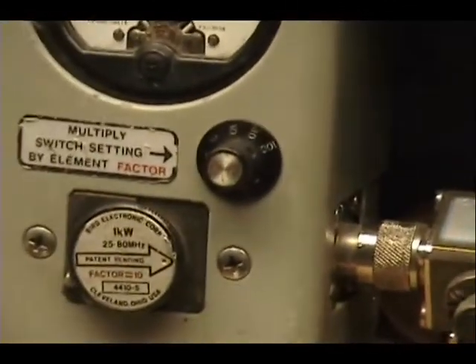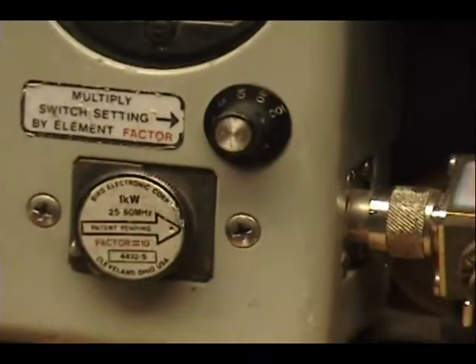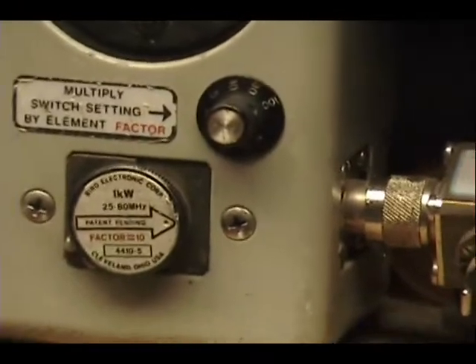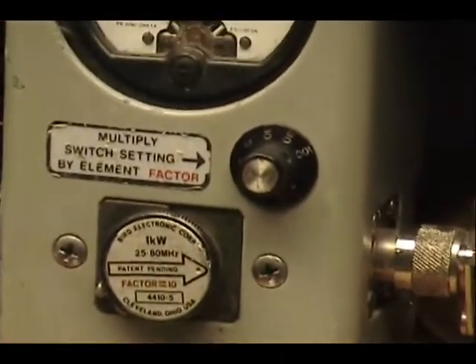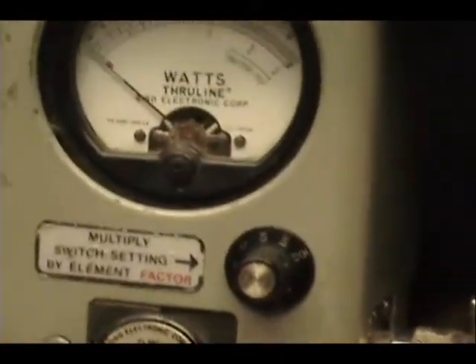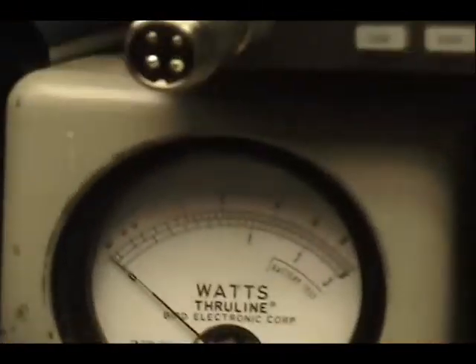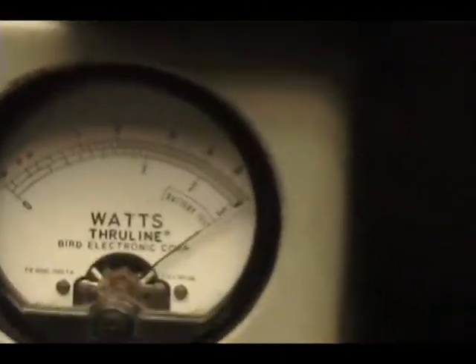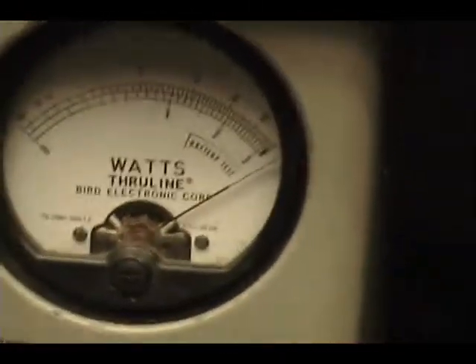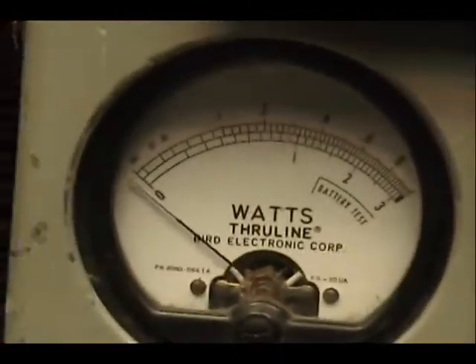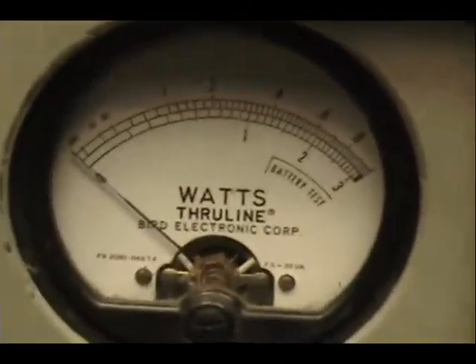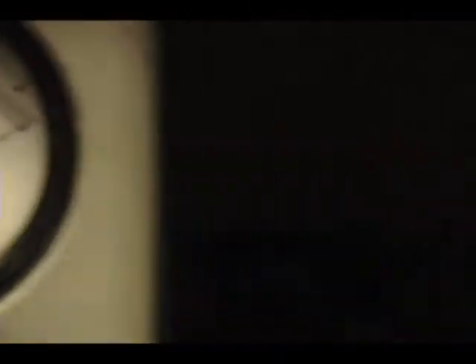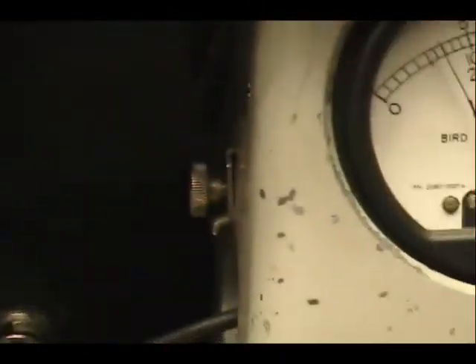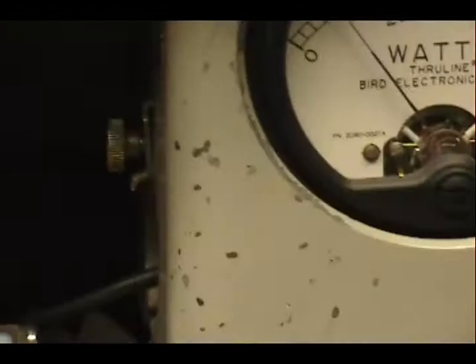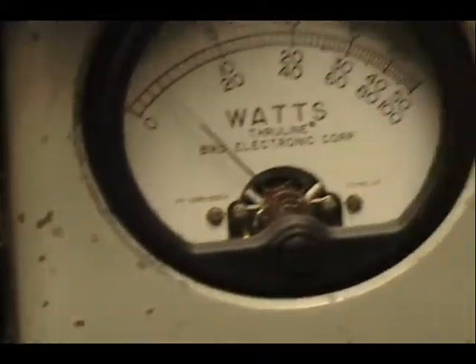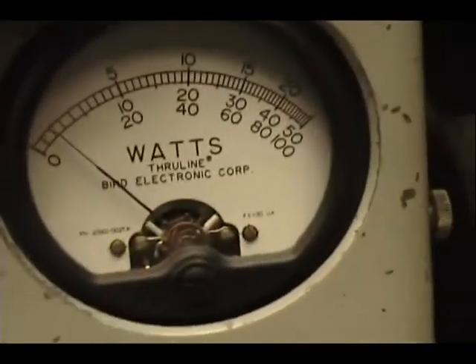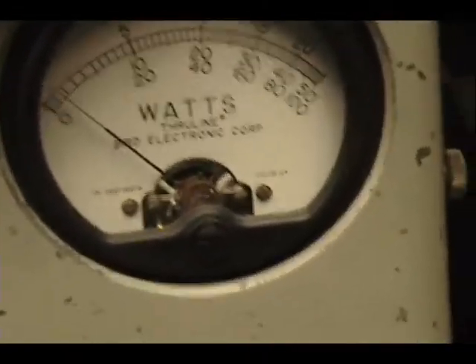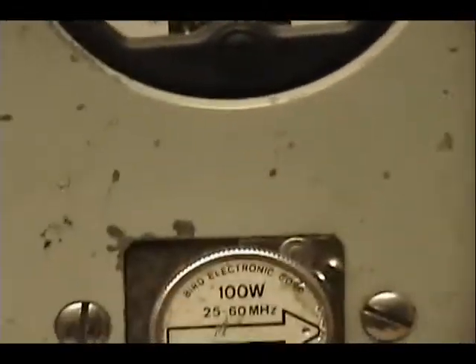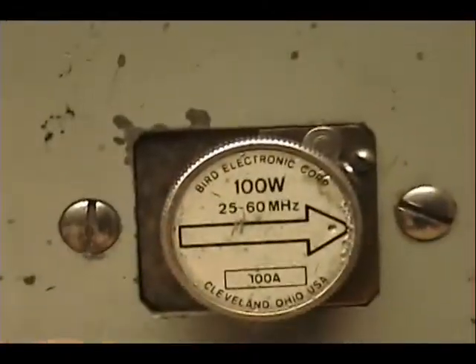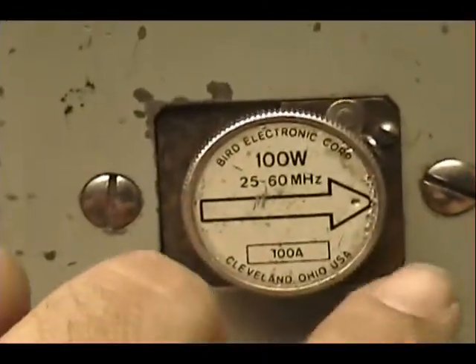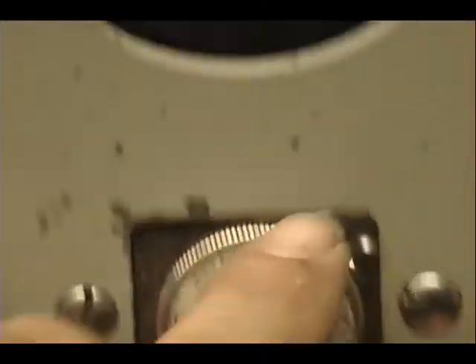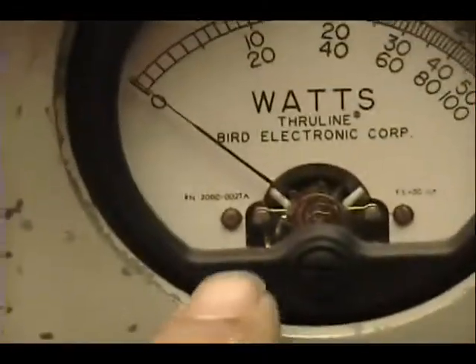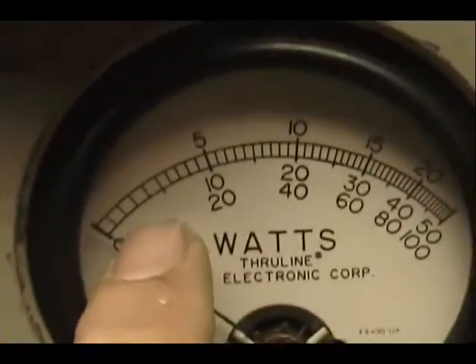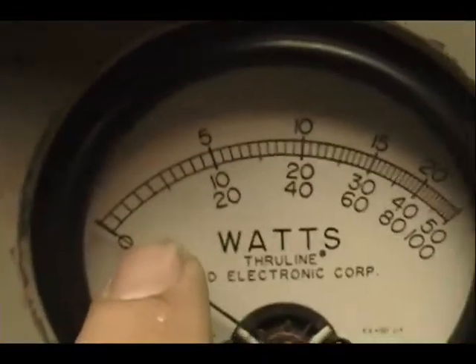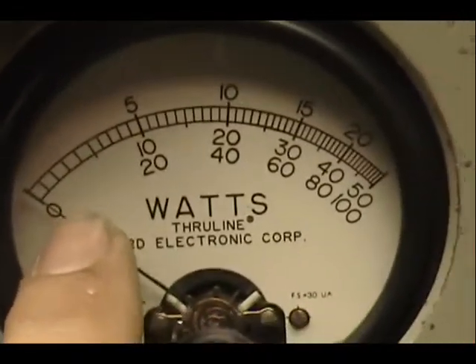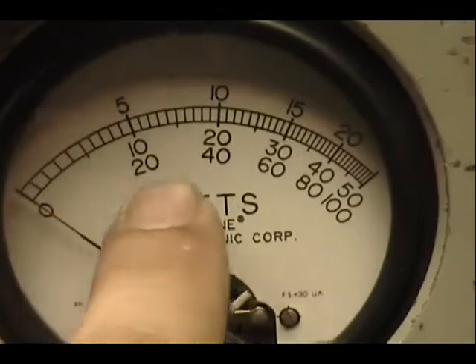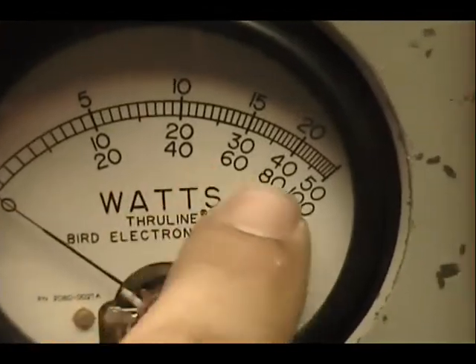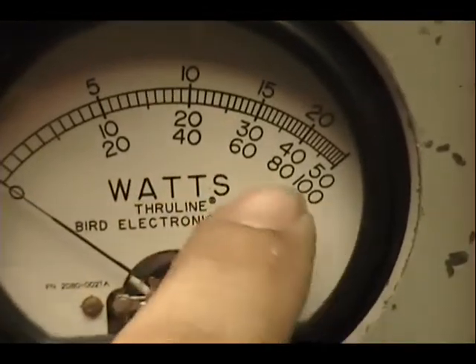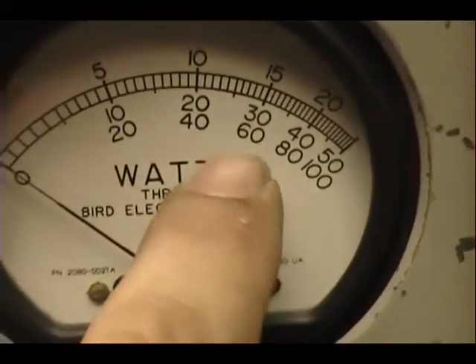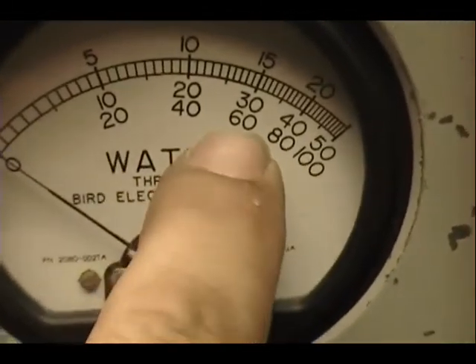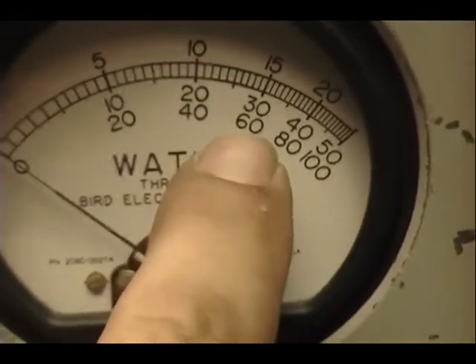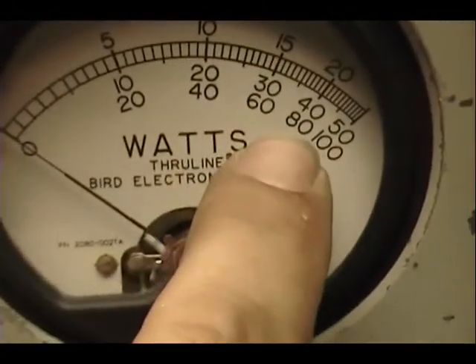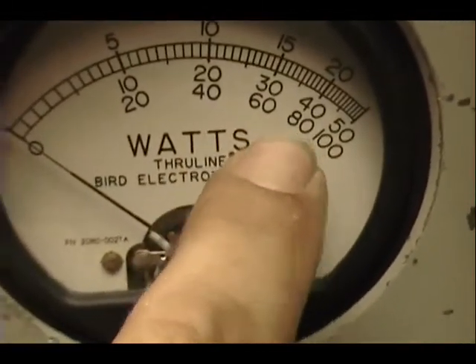I'm going to turn it back up again. Alright, now we're going to check out over here. We've got a 100 watt slug reading our power across this bottom scale. Carl, 60 and there's 80.